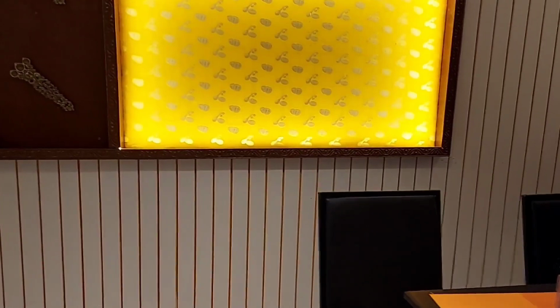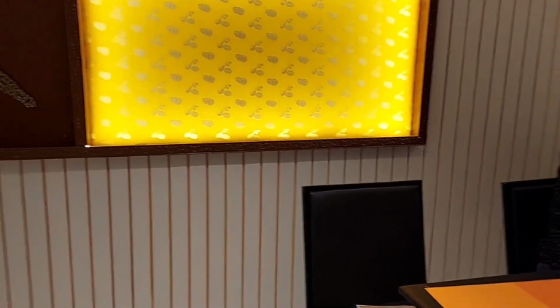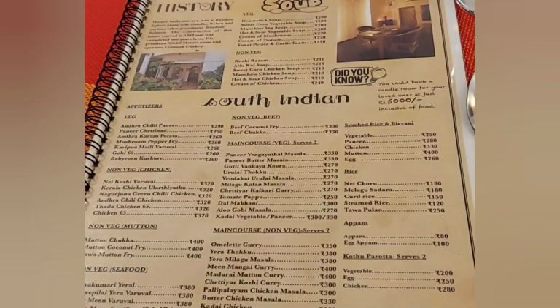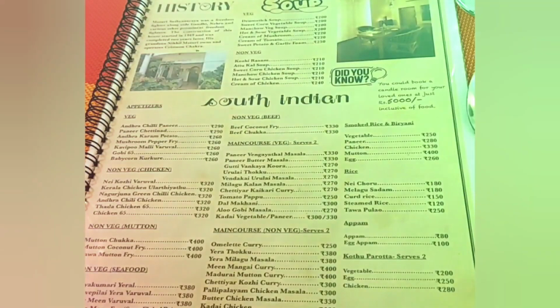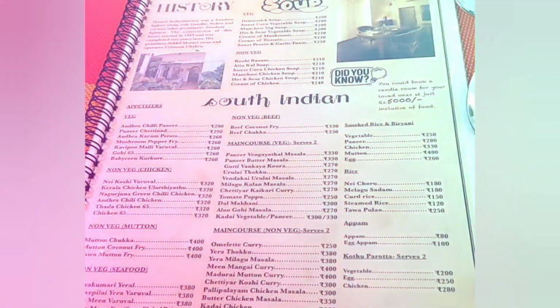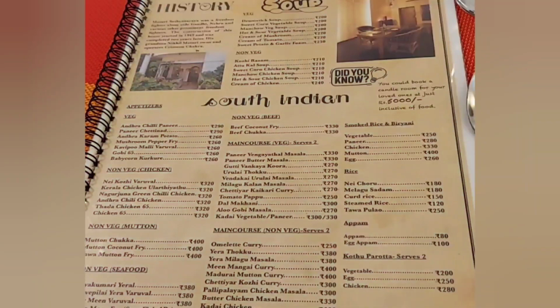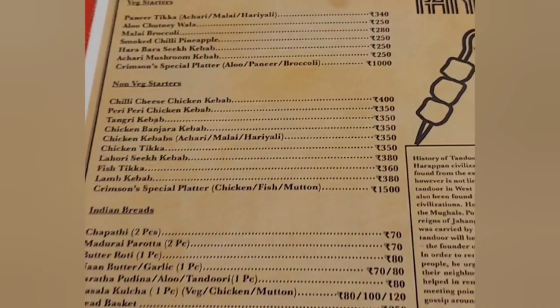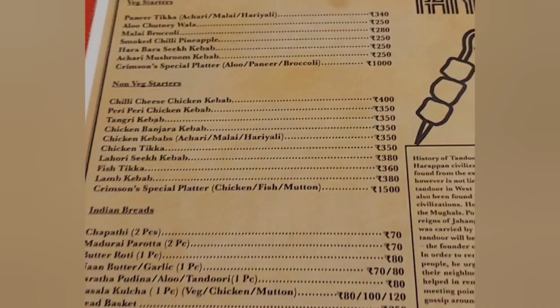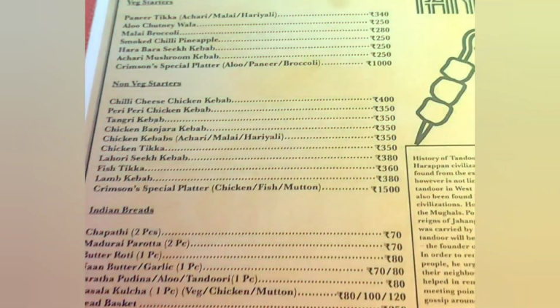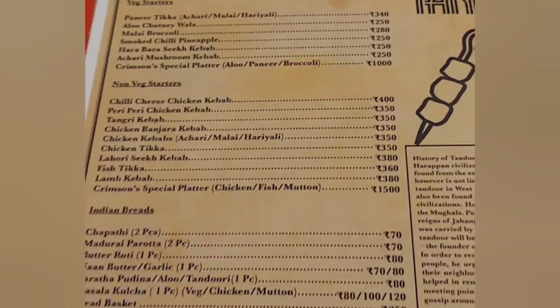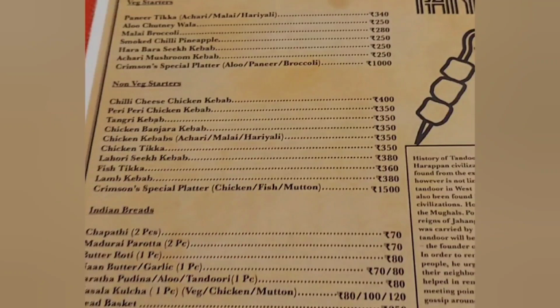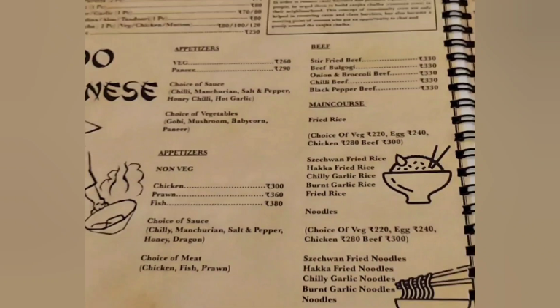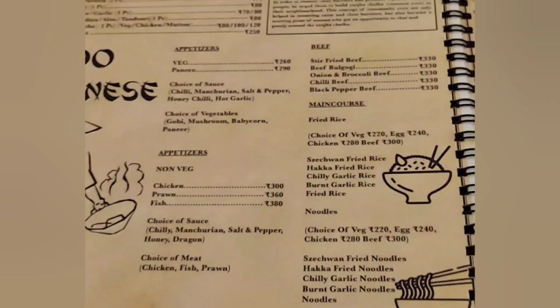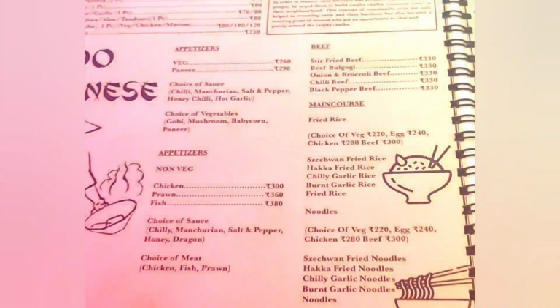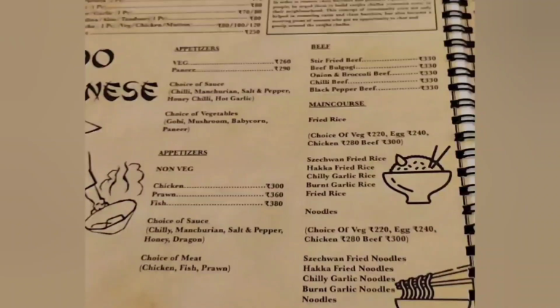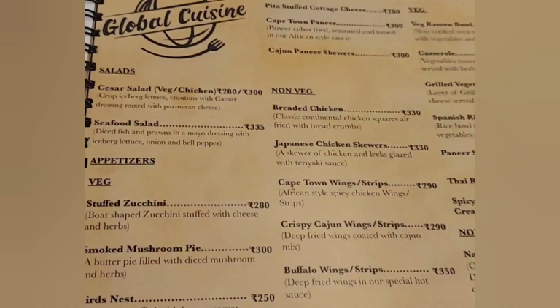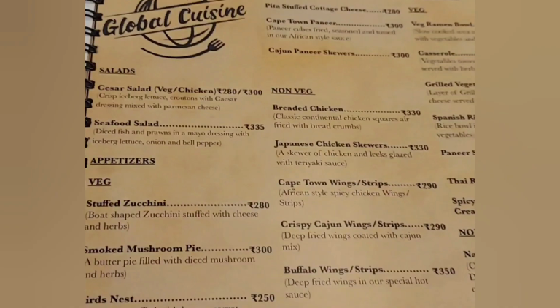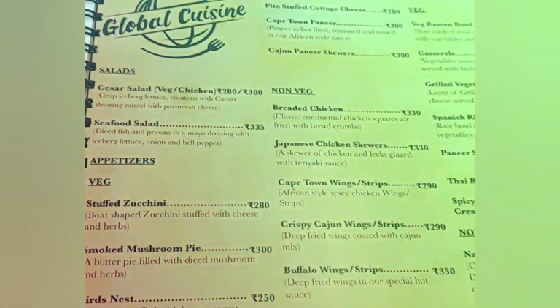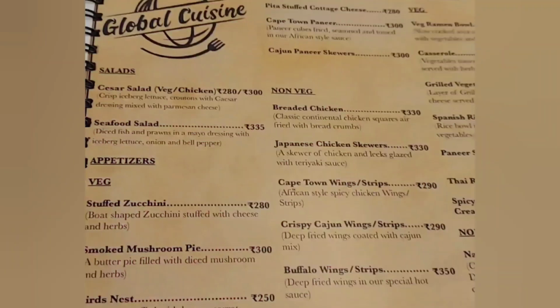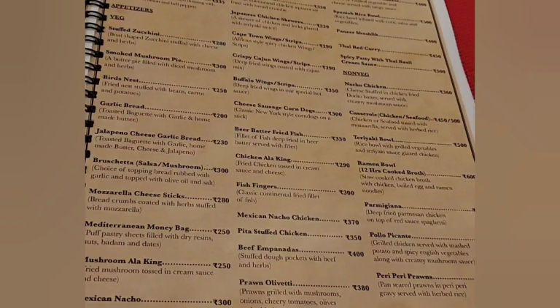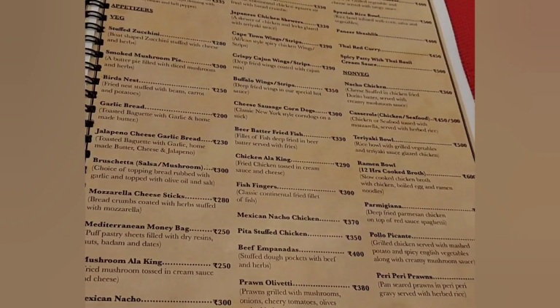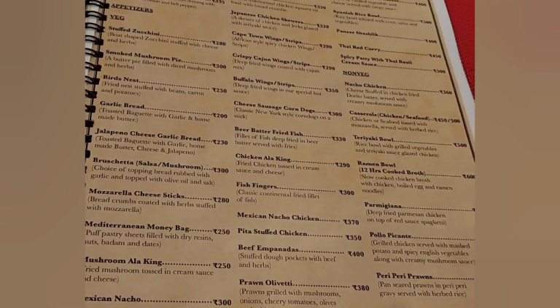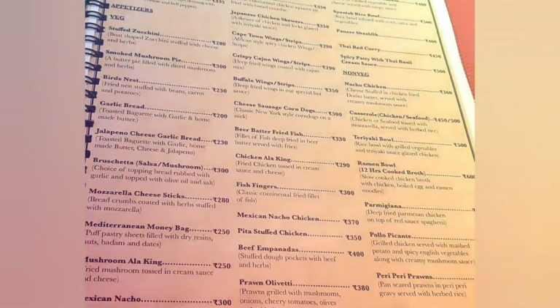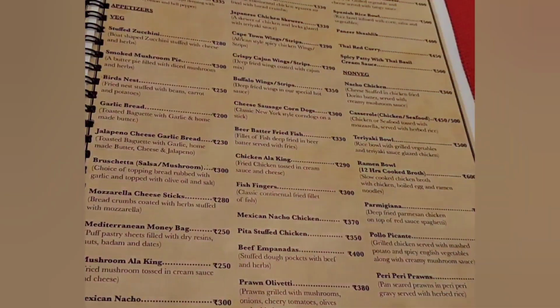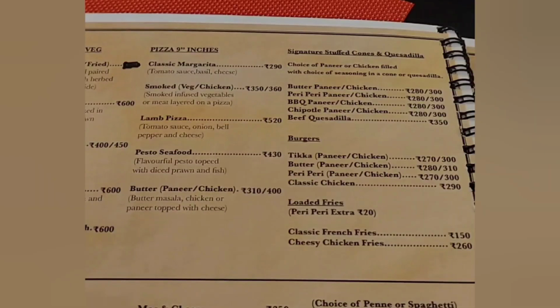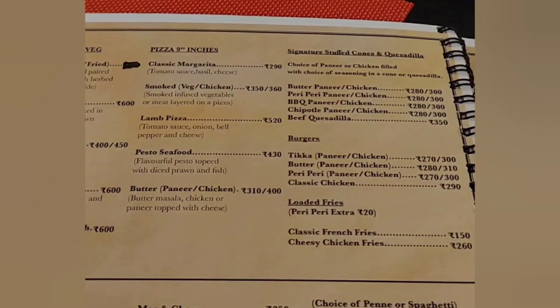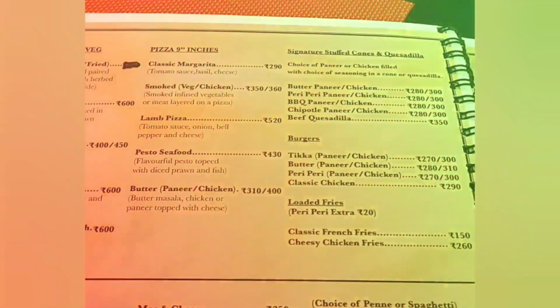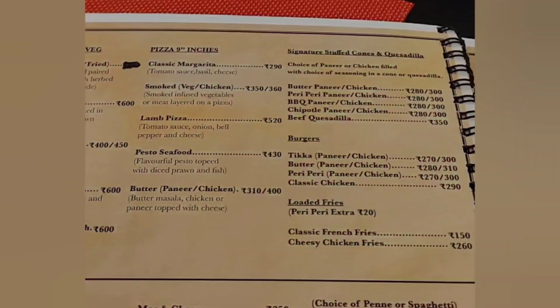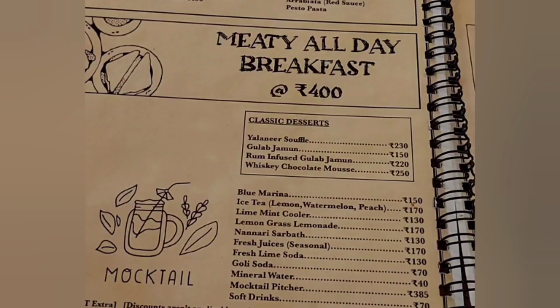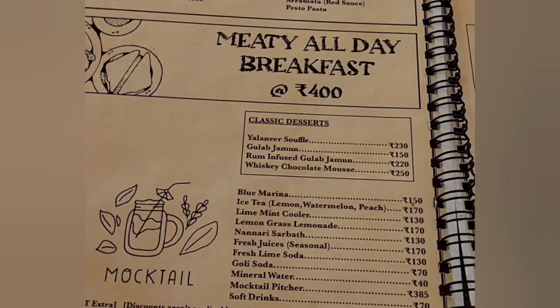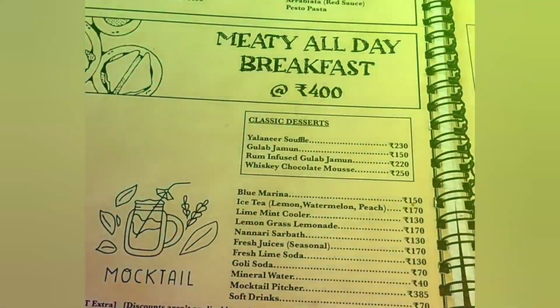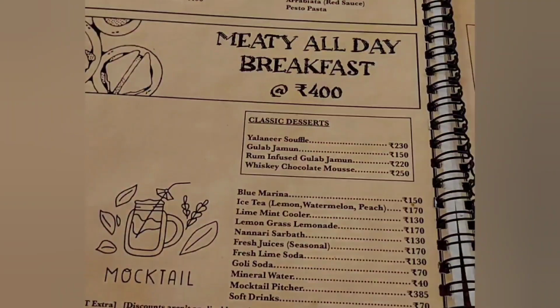The food menu is elaborate with various multi-cuisine options. It has North Indian, Chinese, Continental, and South Indian too. Timings for this restaurant are from 12 to 3 for lunch and 7 to 8:30 for dinner.